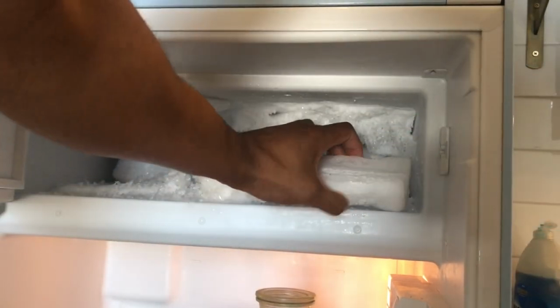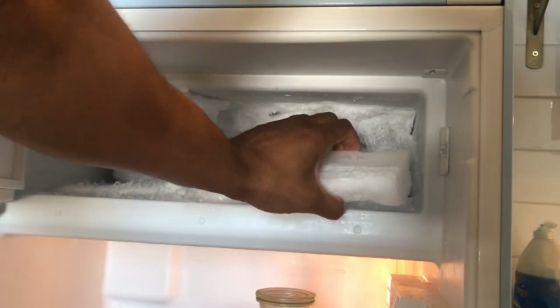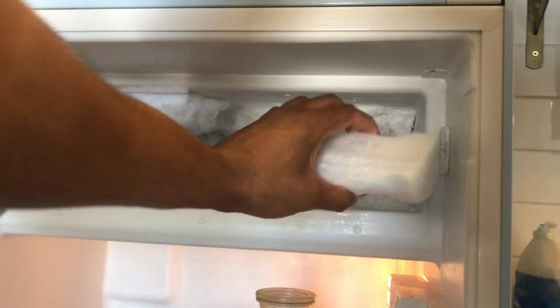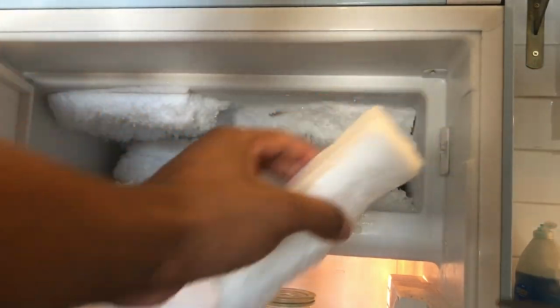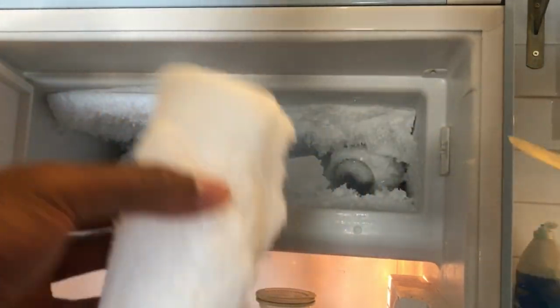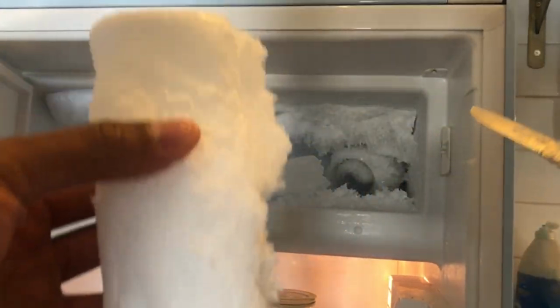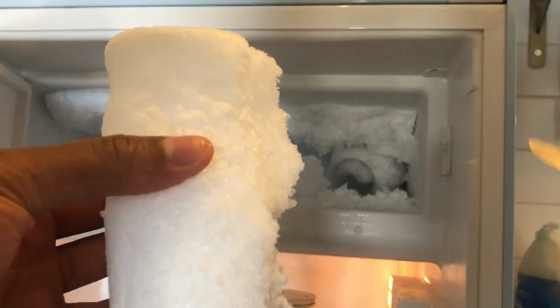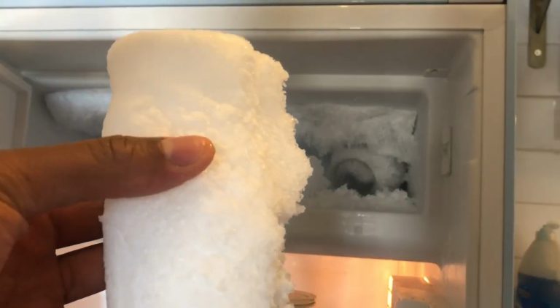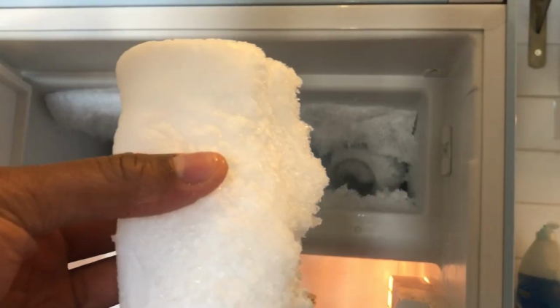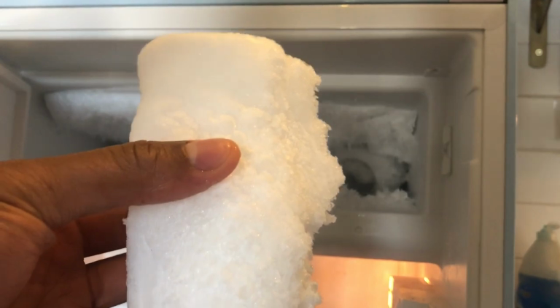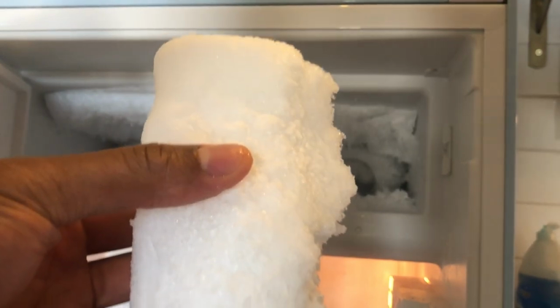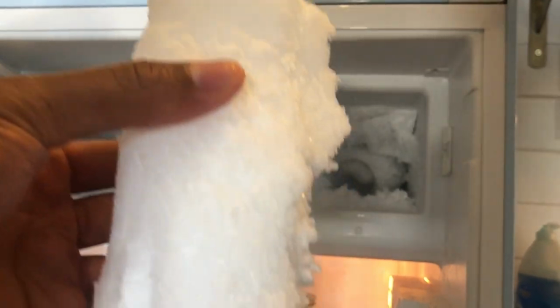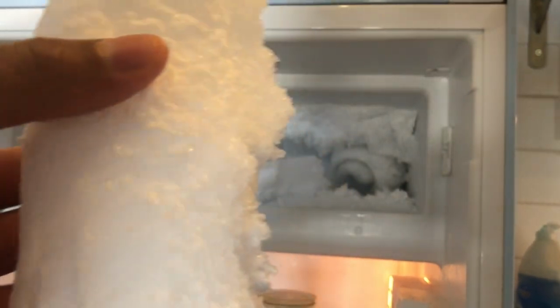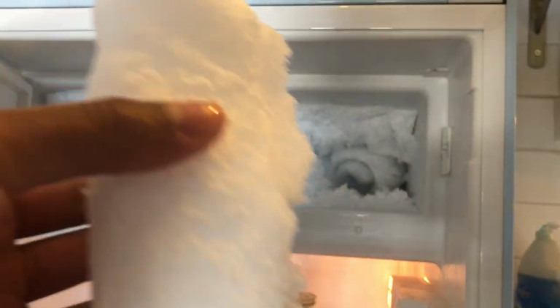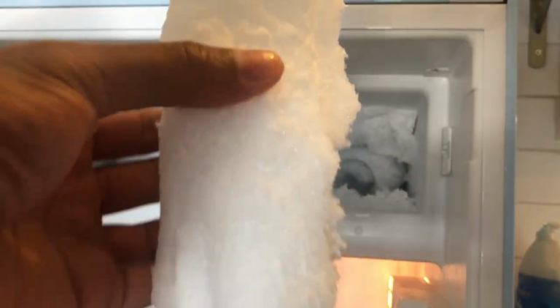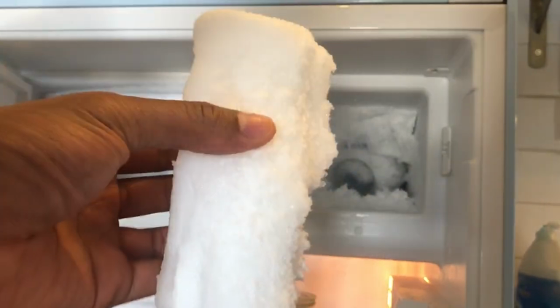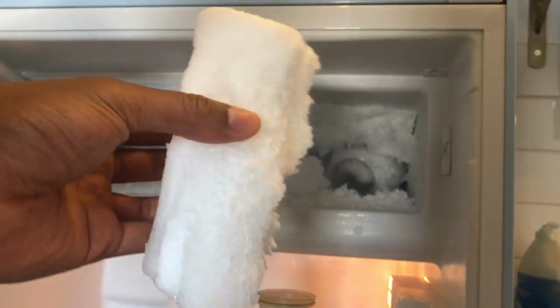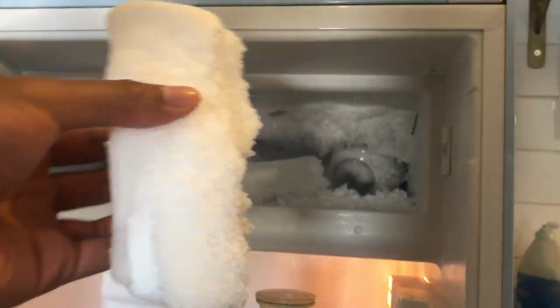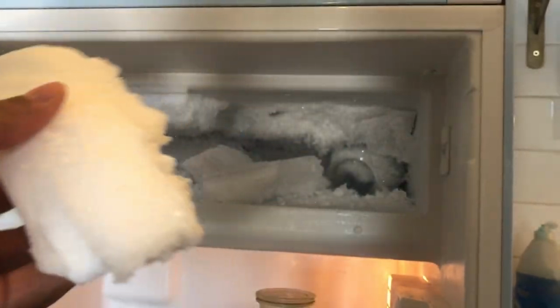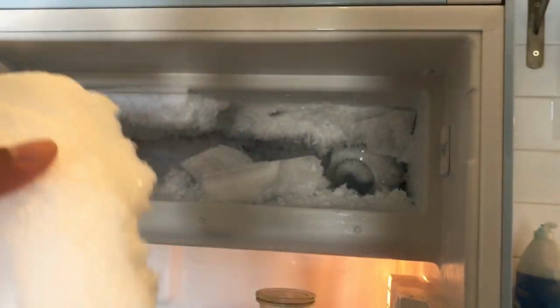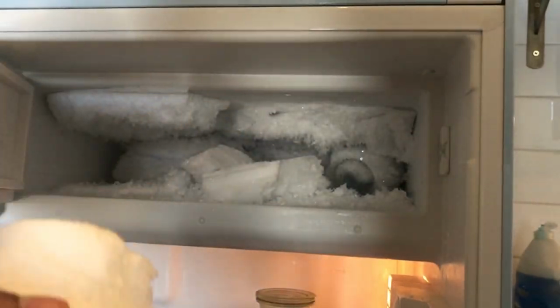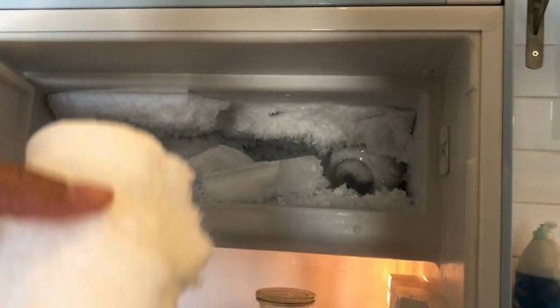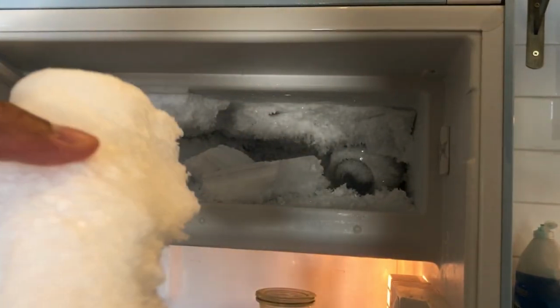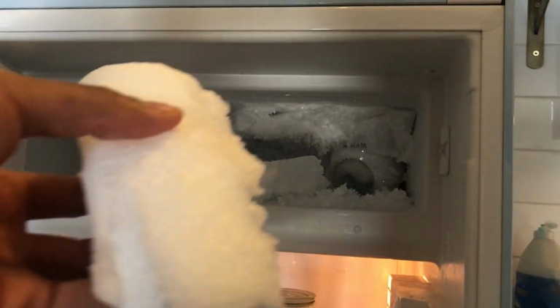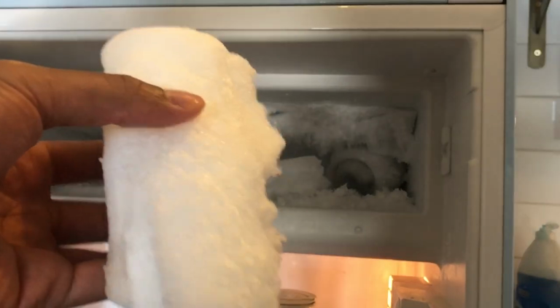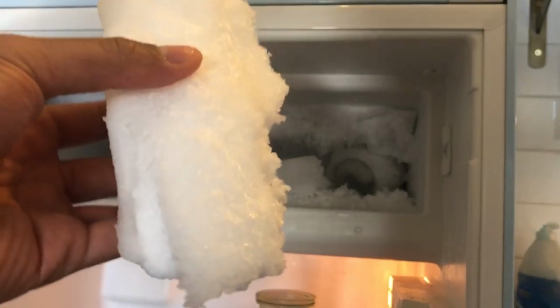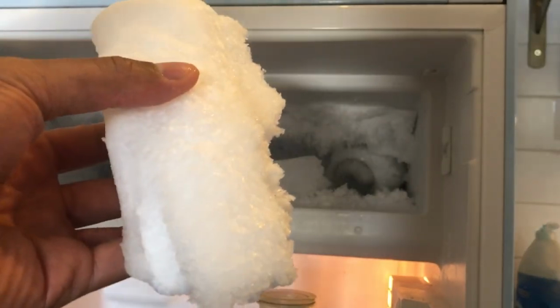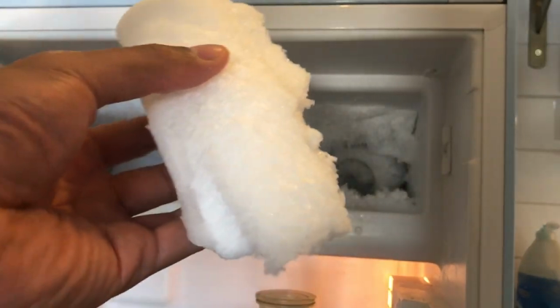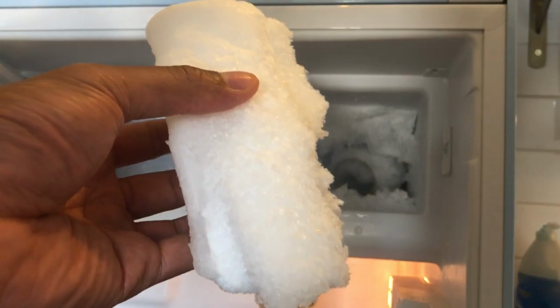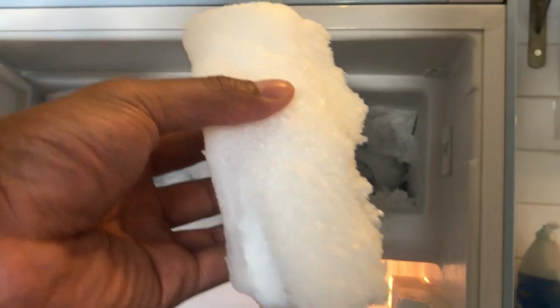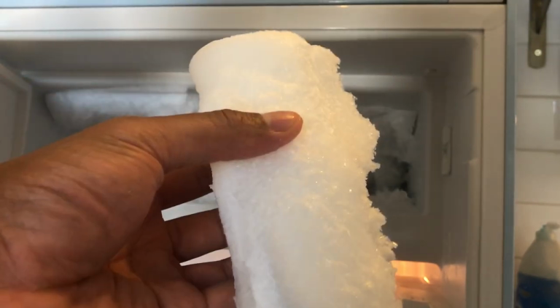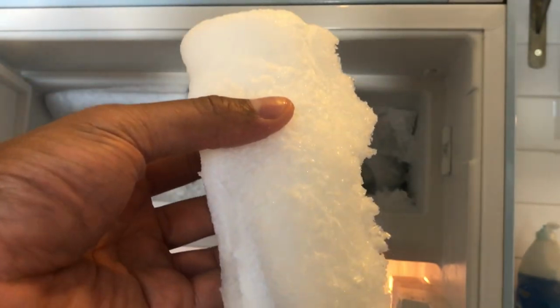From the Smeg freezer. Let me know if anybody else has any suggestions or if they've had this issue before. Thanks a lot.